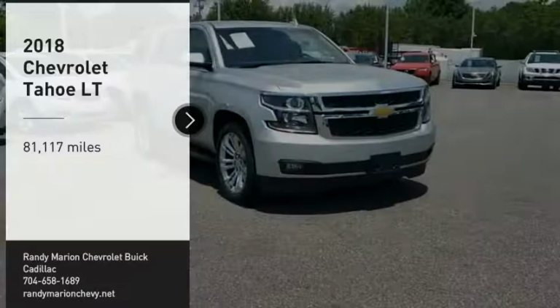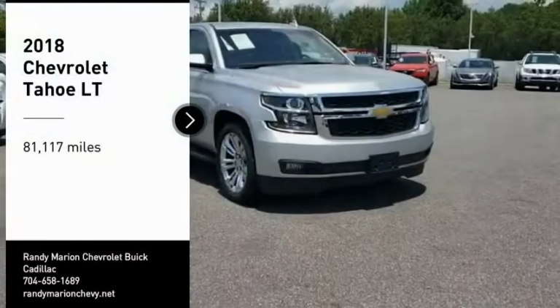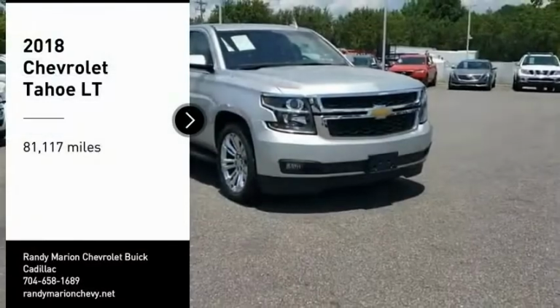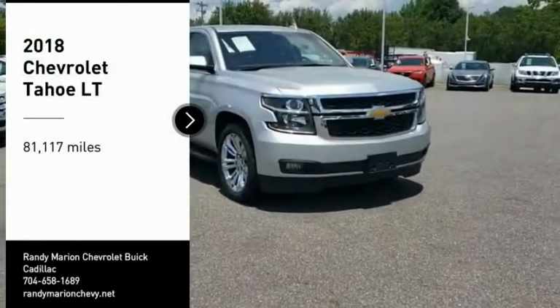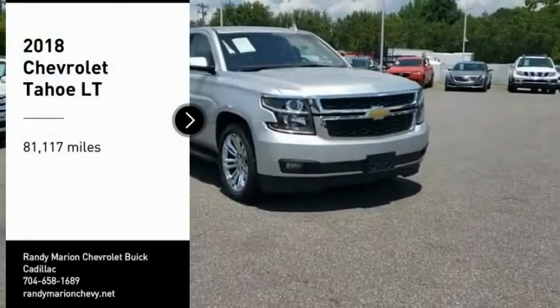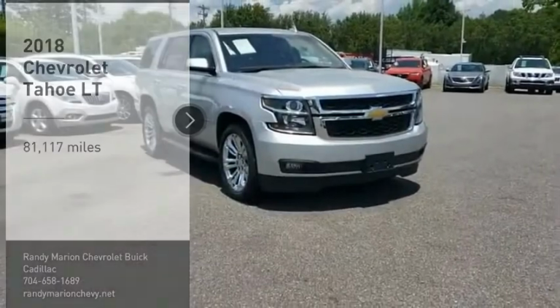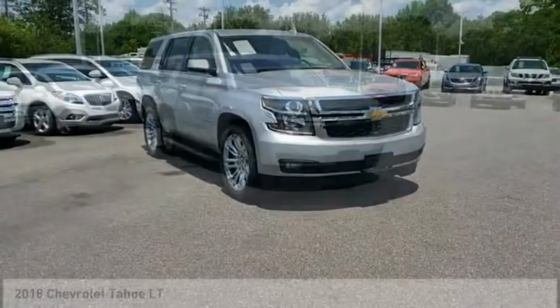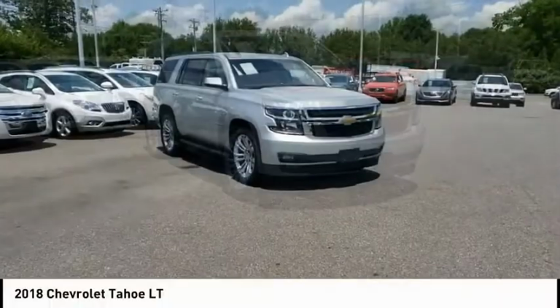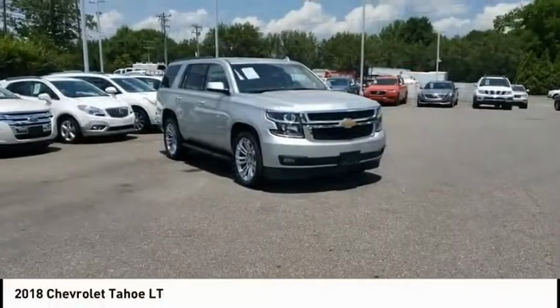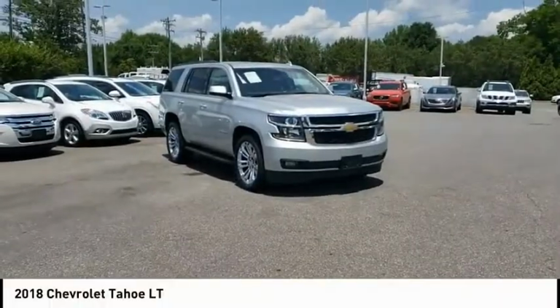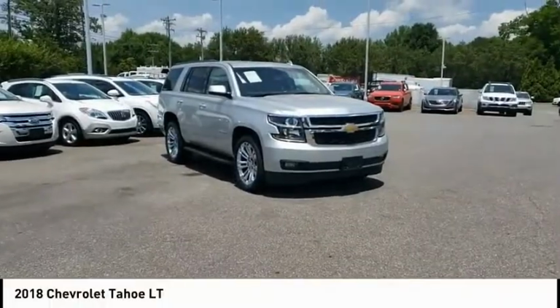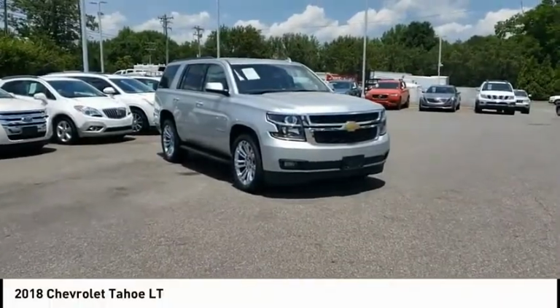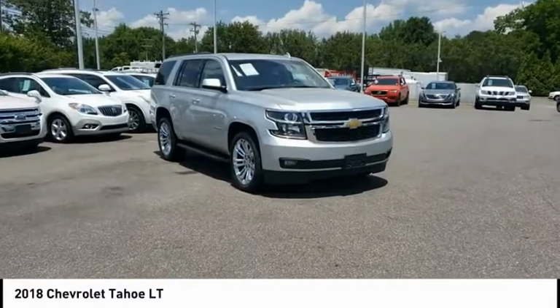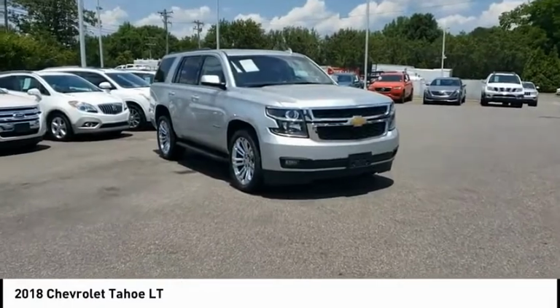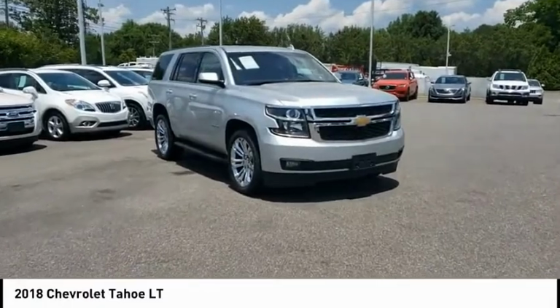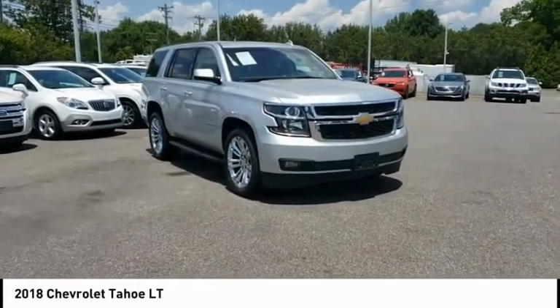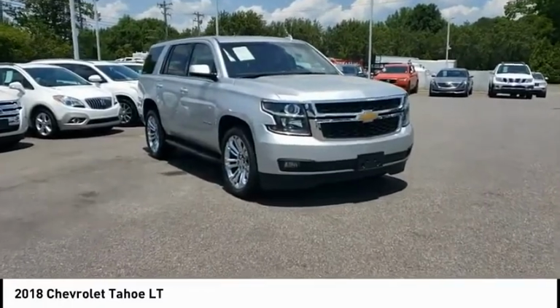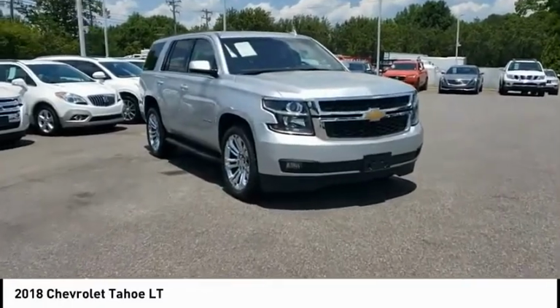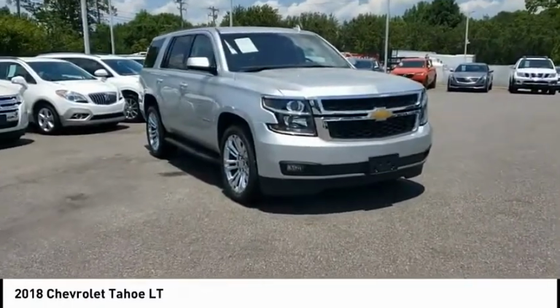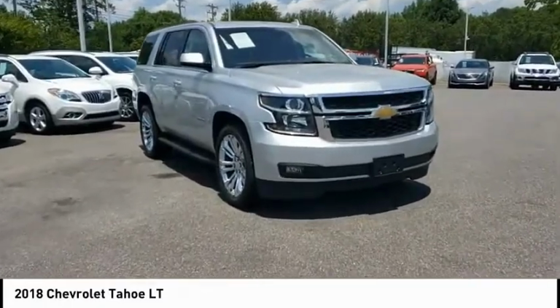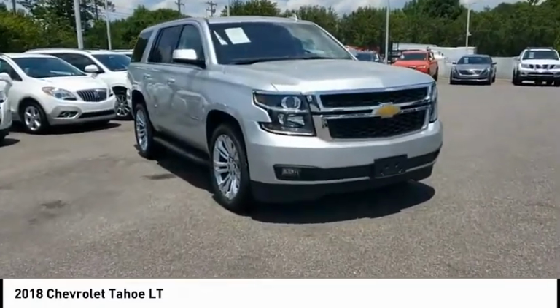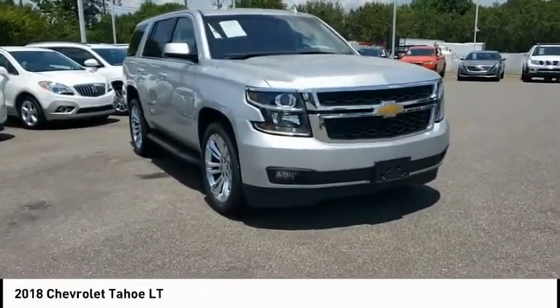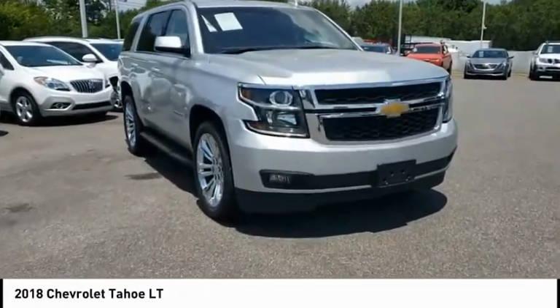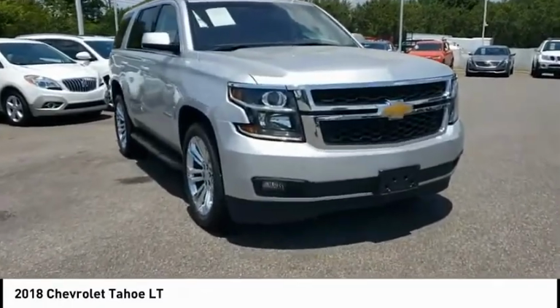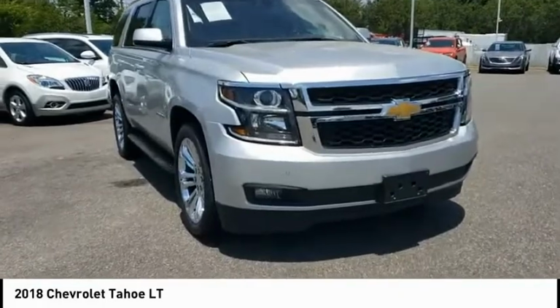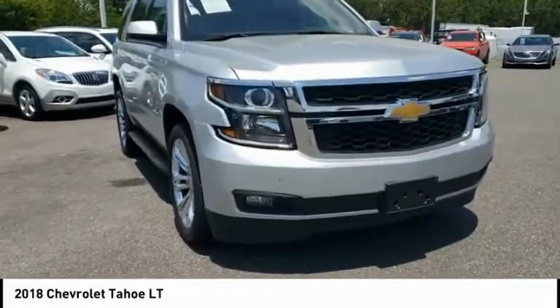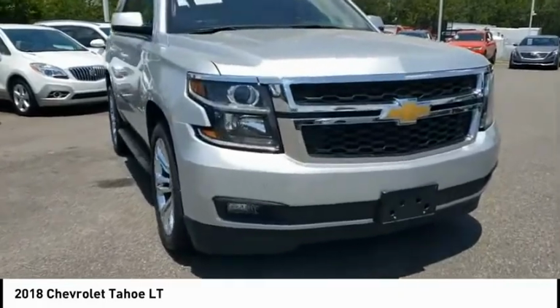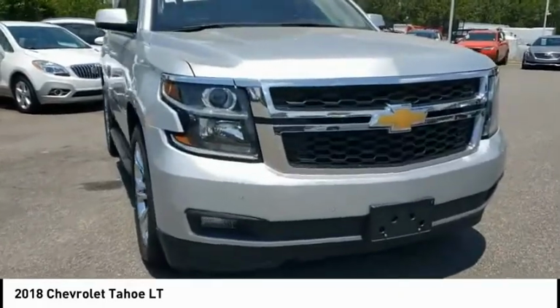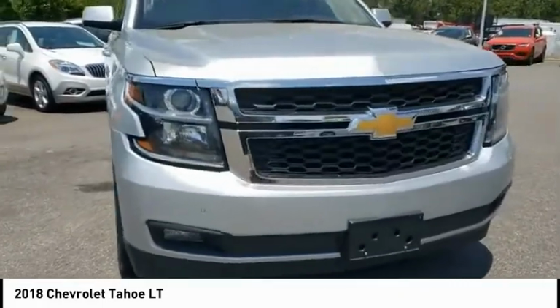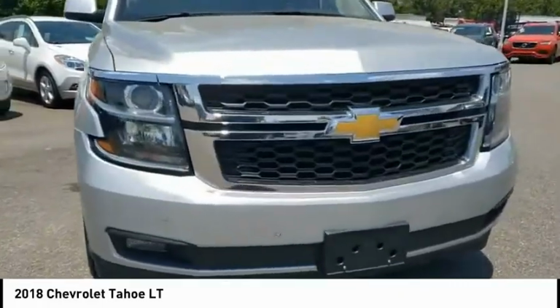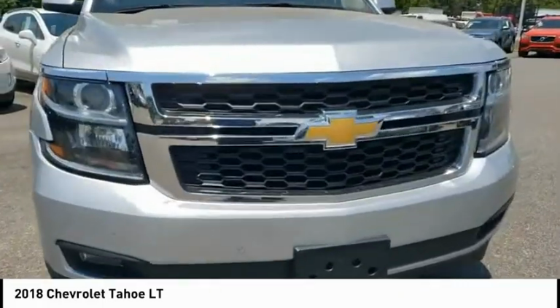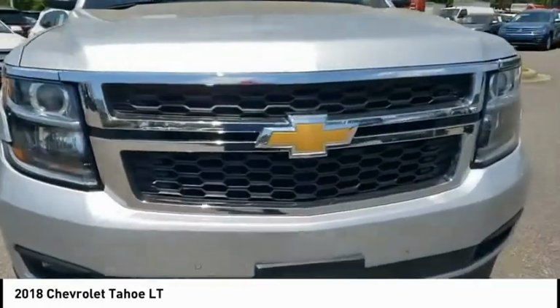Come test drive the 2018 Tahoe. The Tahoe has been the best-selling sports utility vehicle, accounting annually for more than 25% of all full-size SUV registrations in the United States.